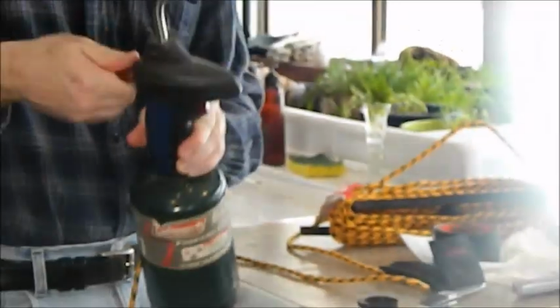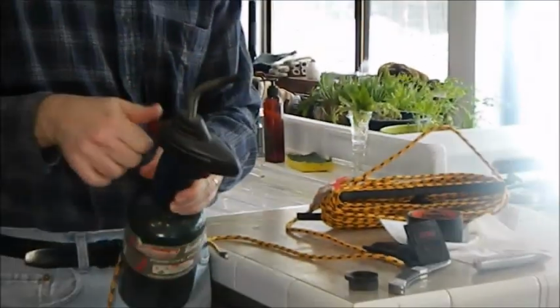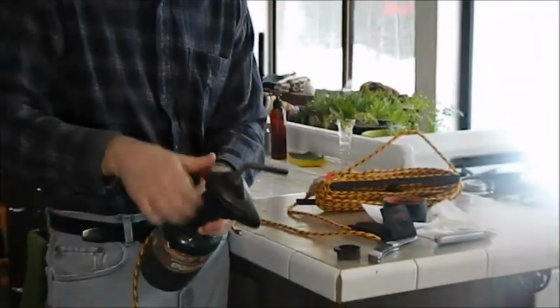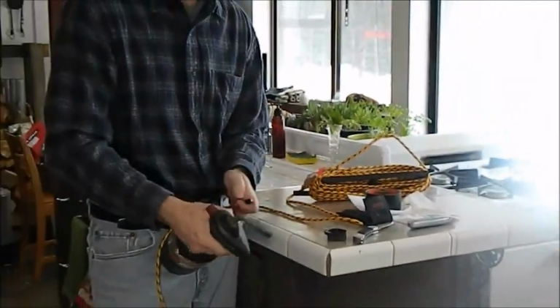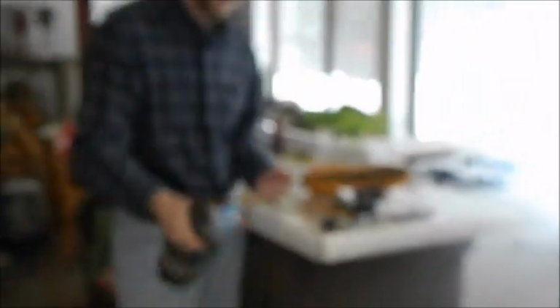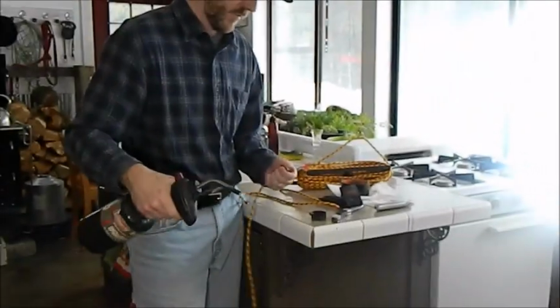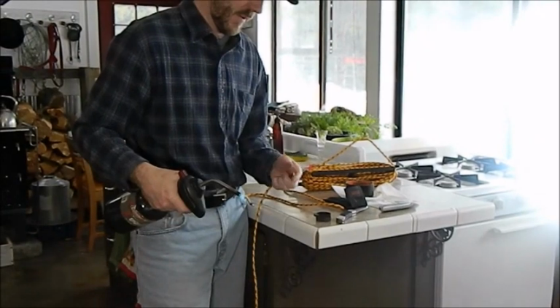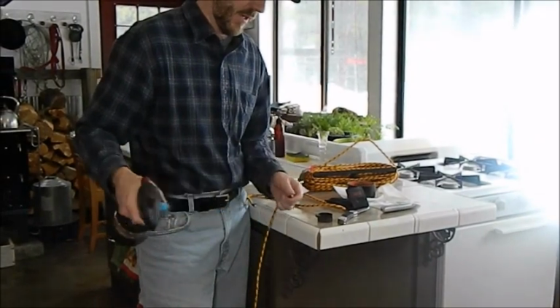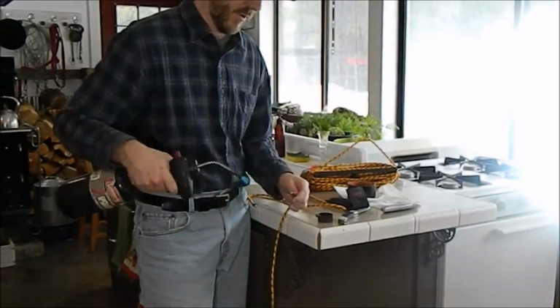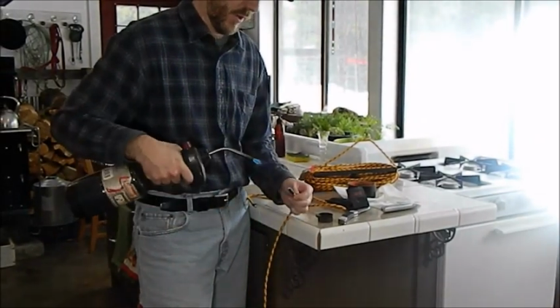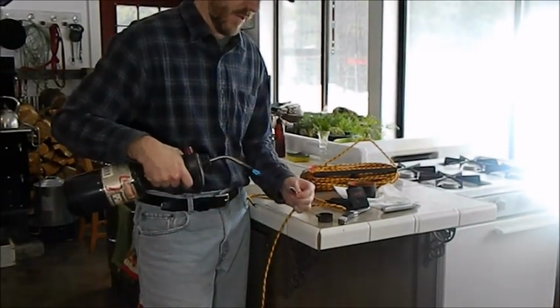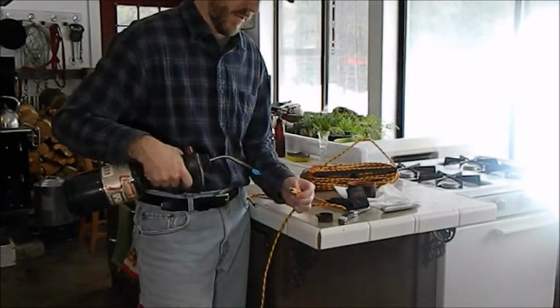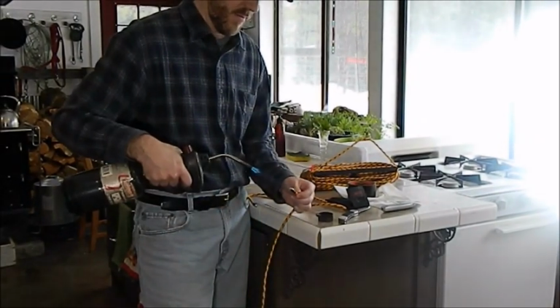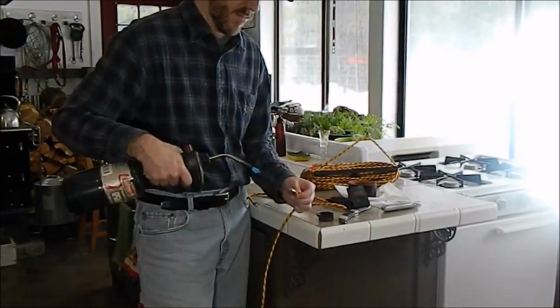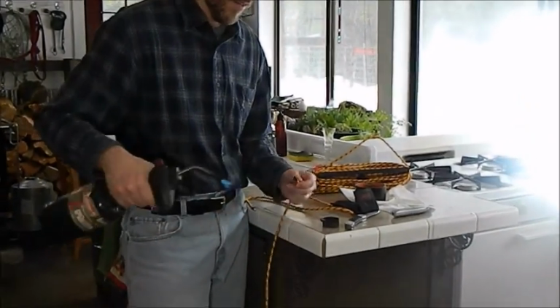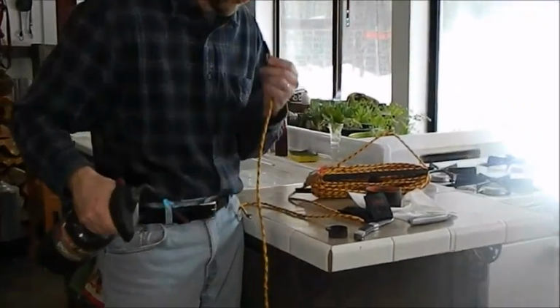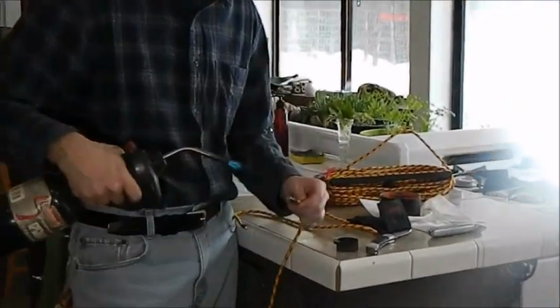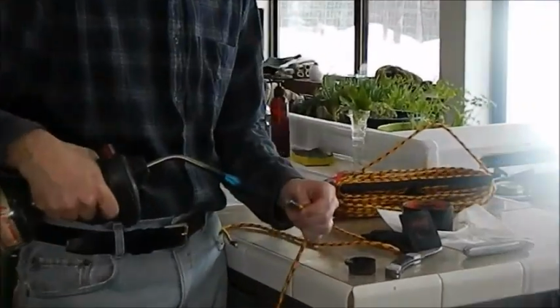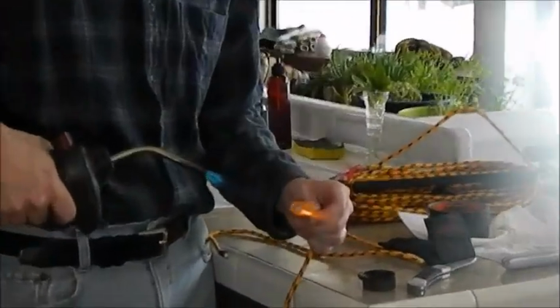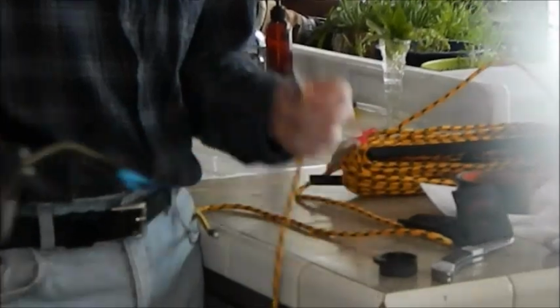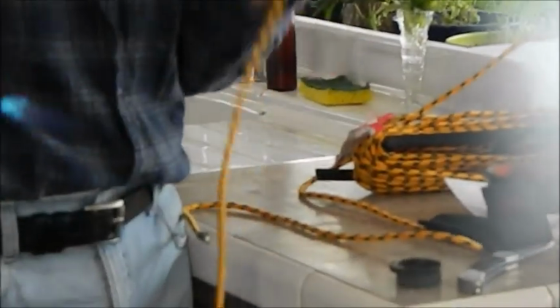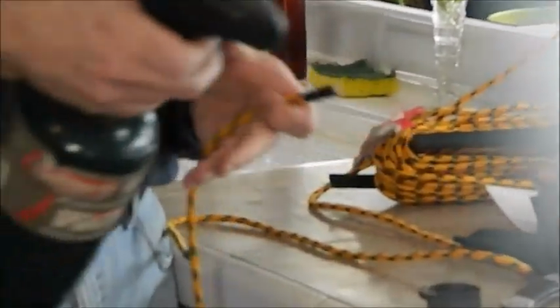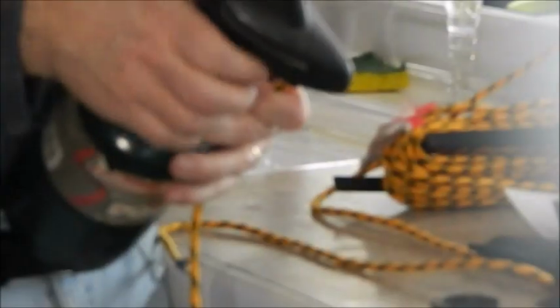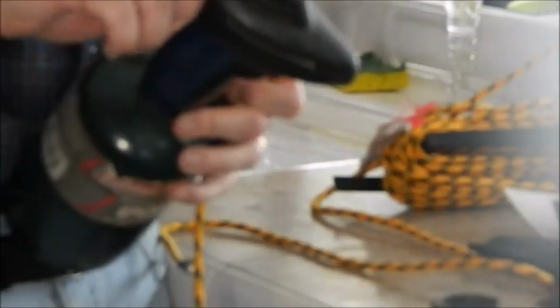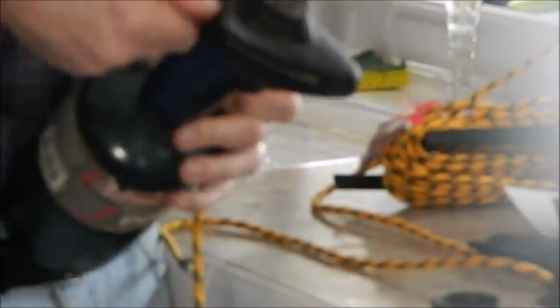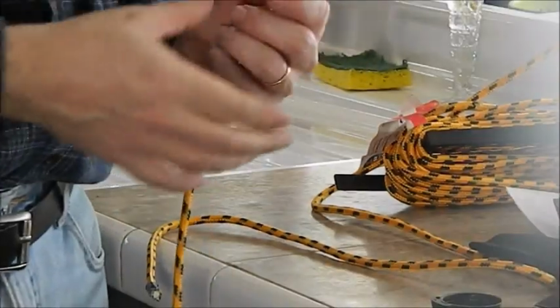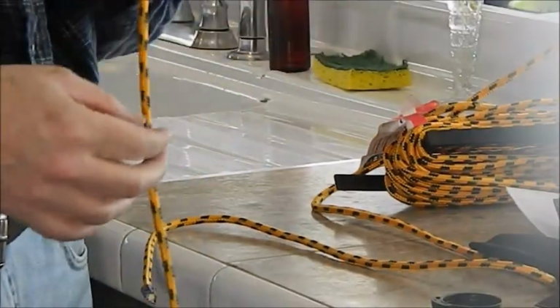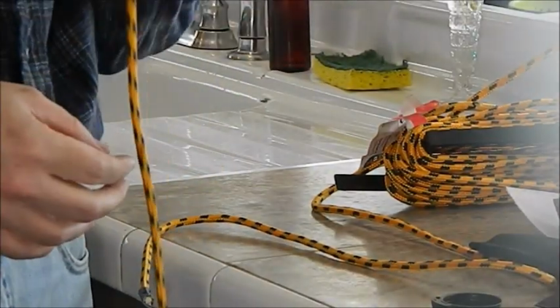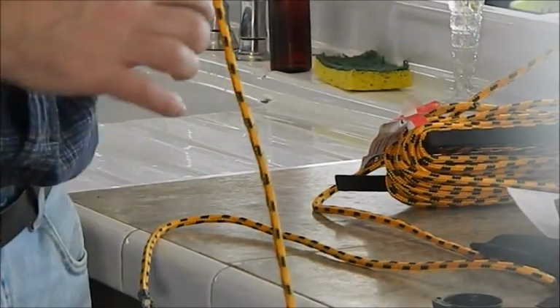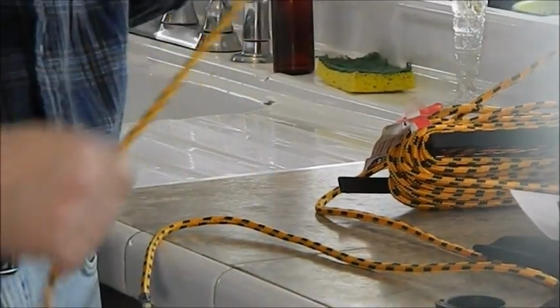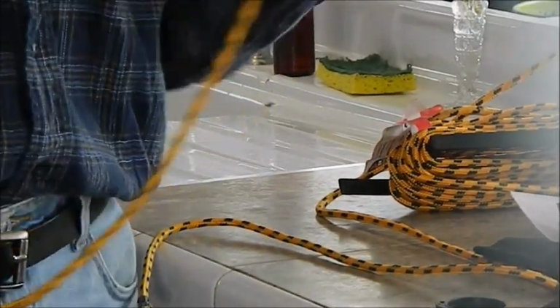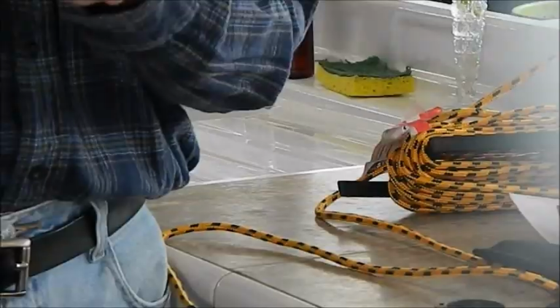Turn on my torch. Just give it a real quick light right in there. Now it's really hot to work with, so I'm going to cool that off.